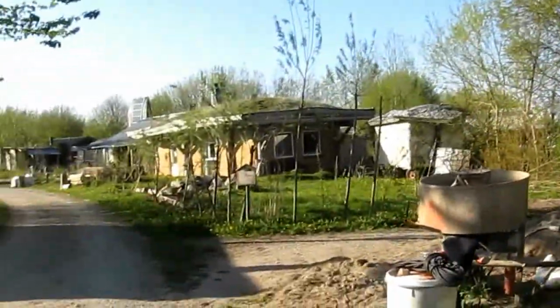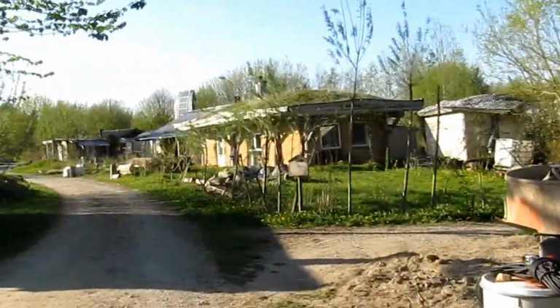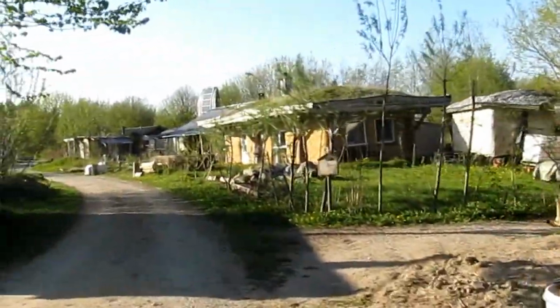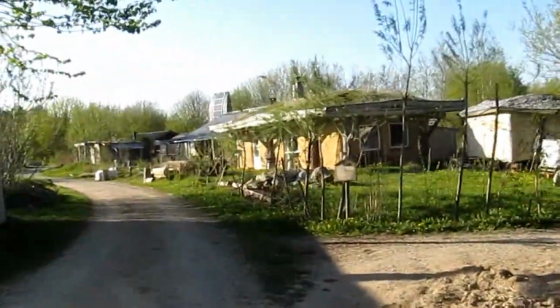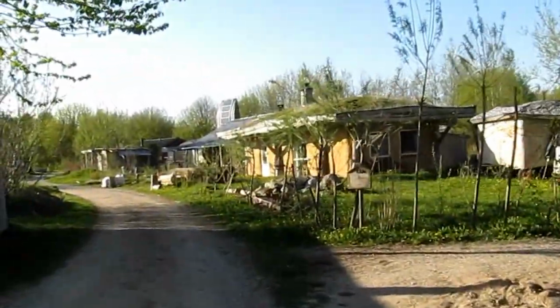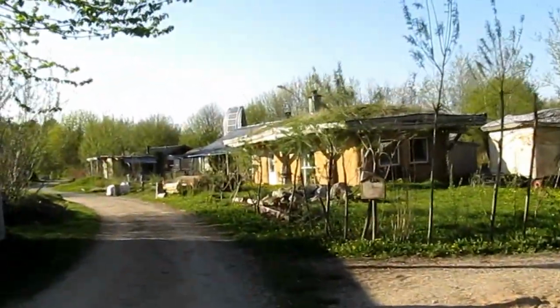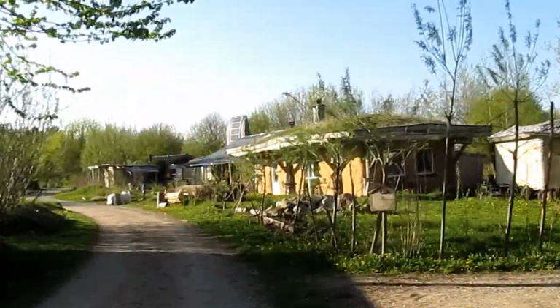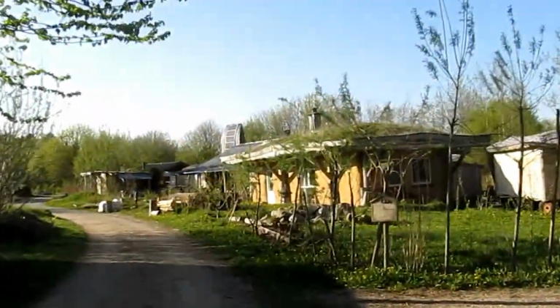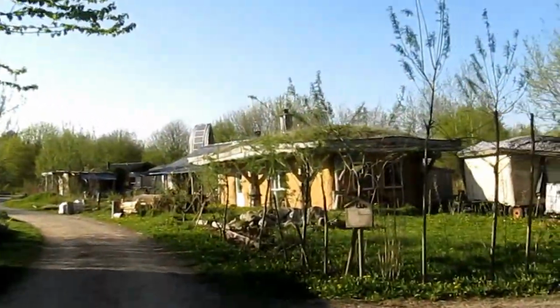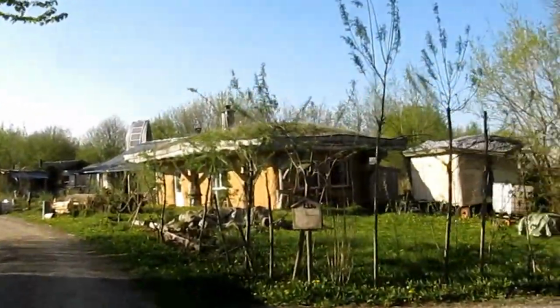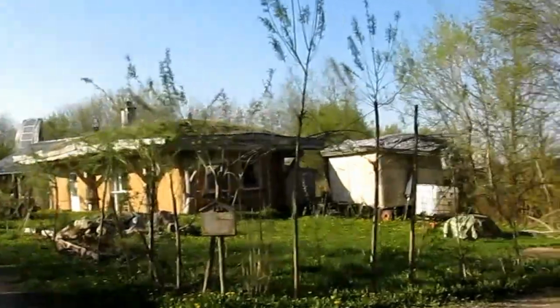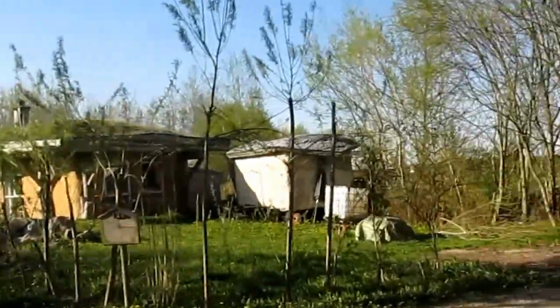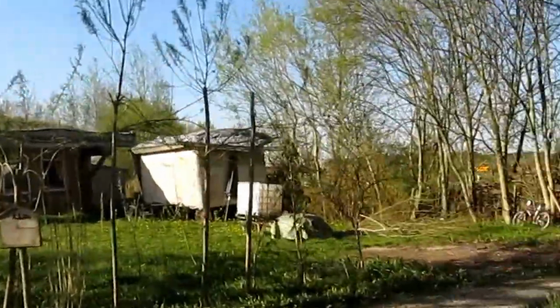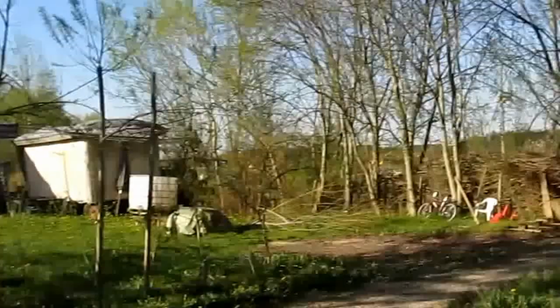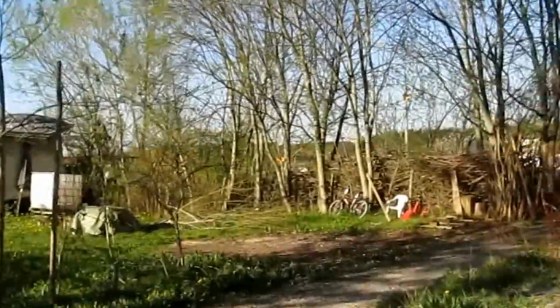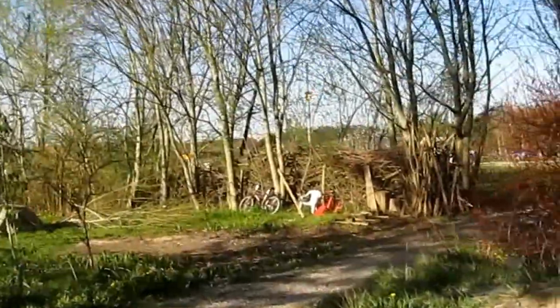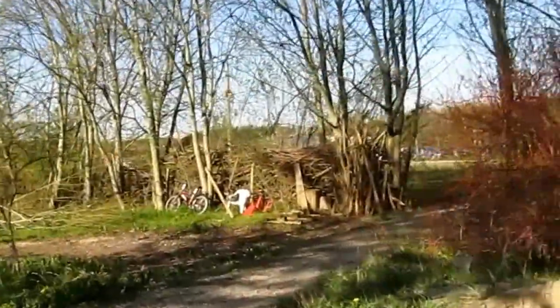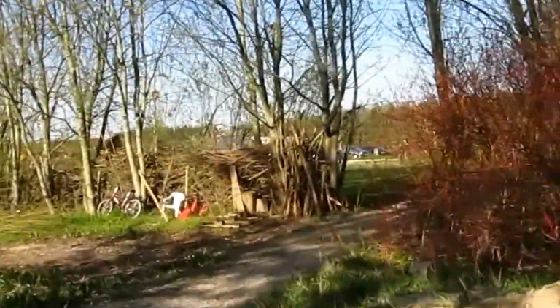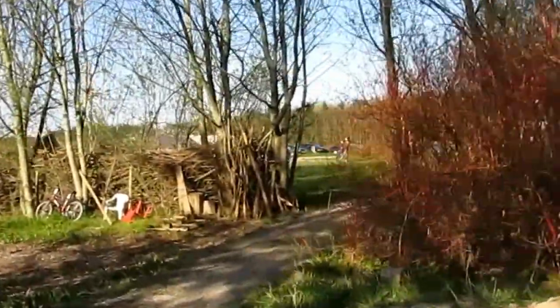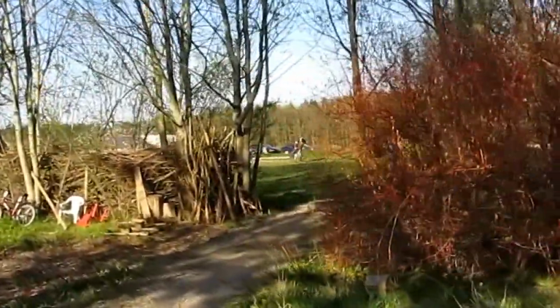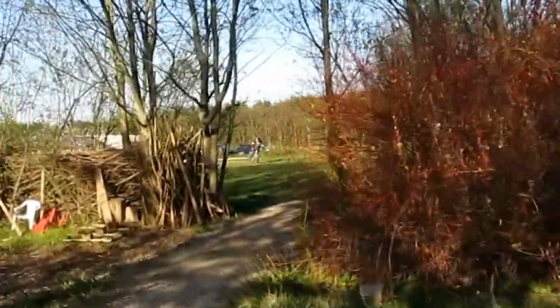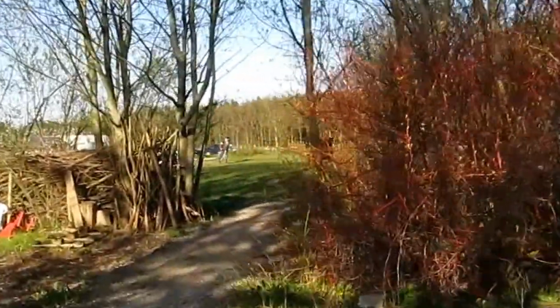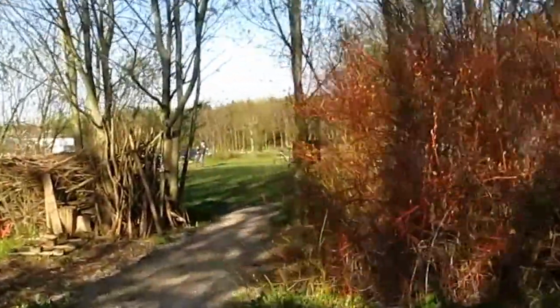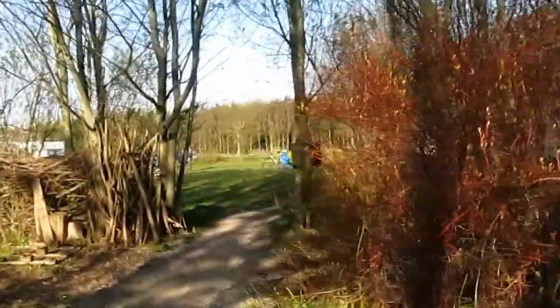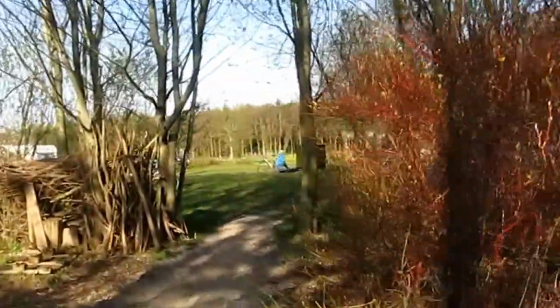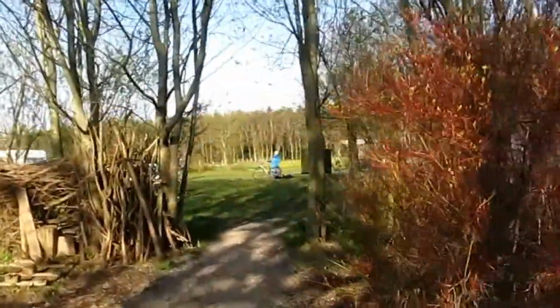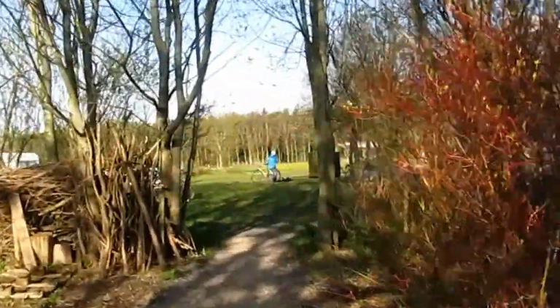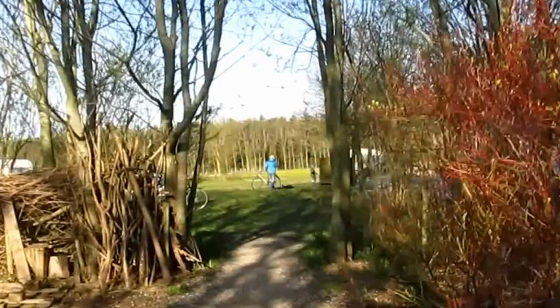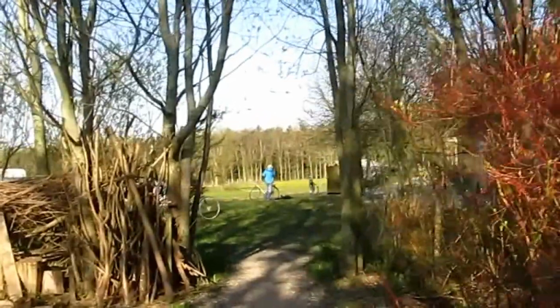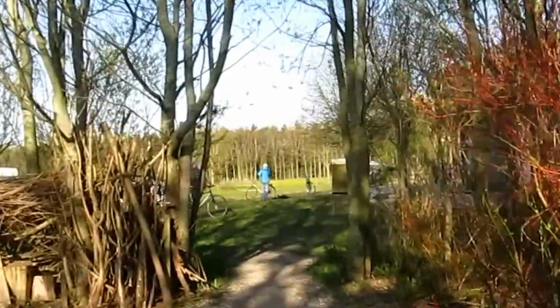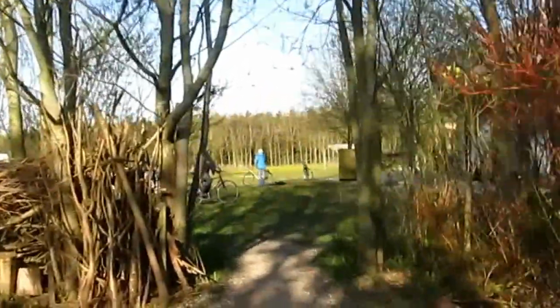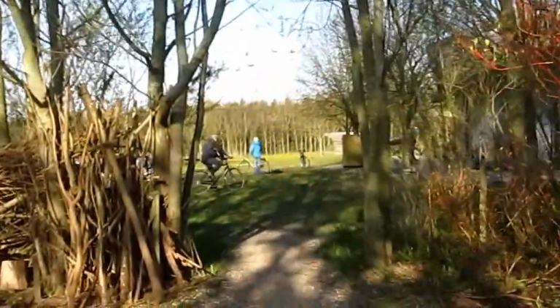Our houses. And other workshop participants like me.